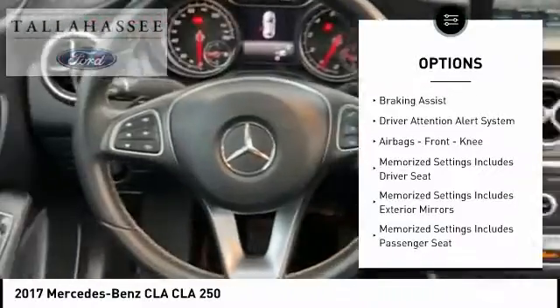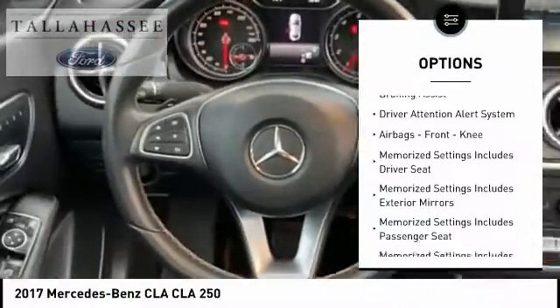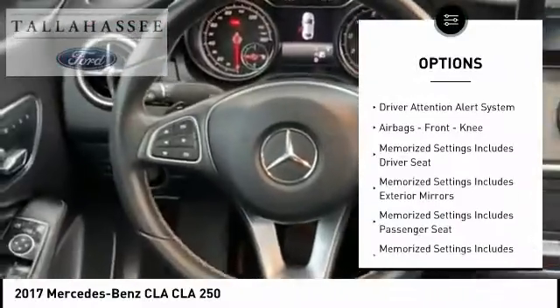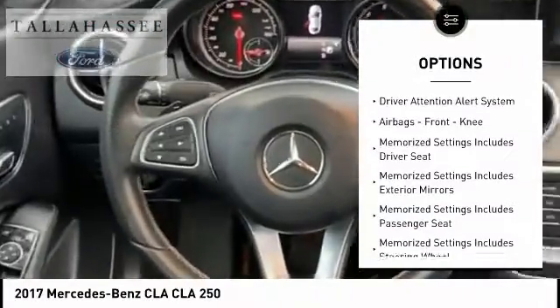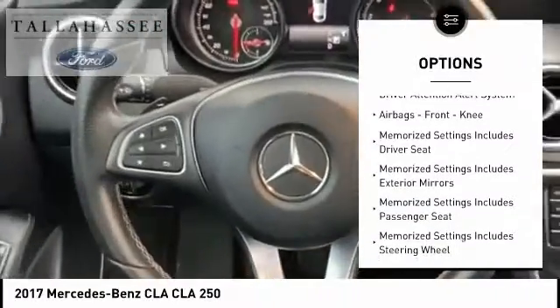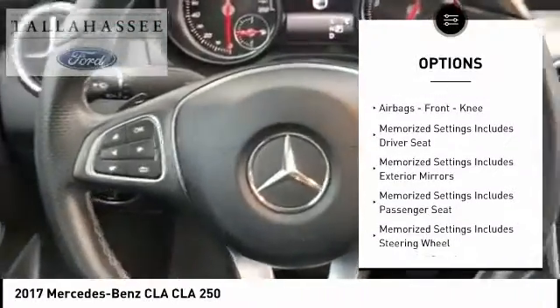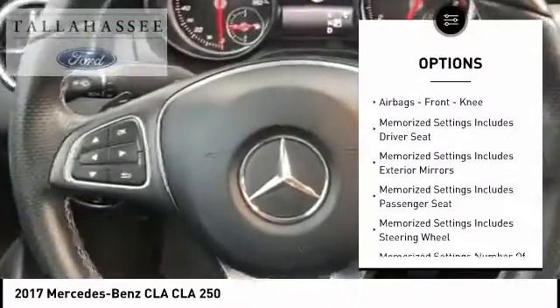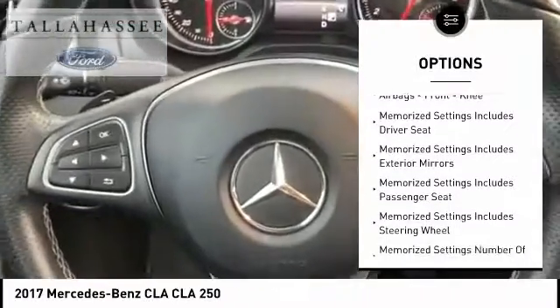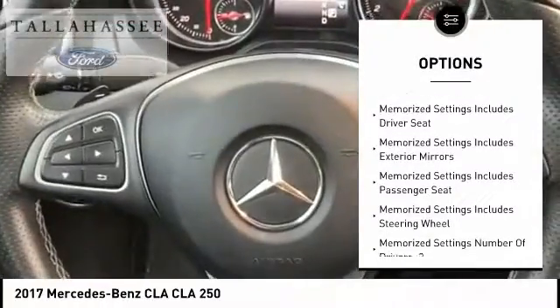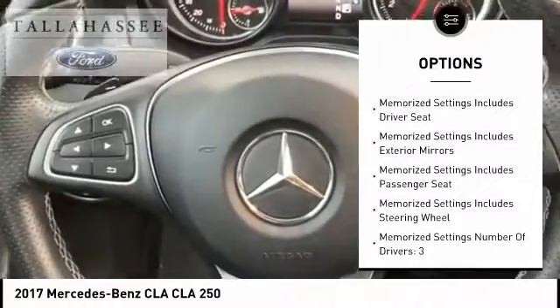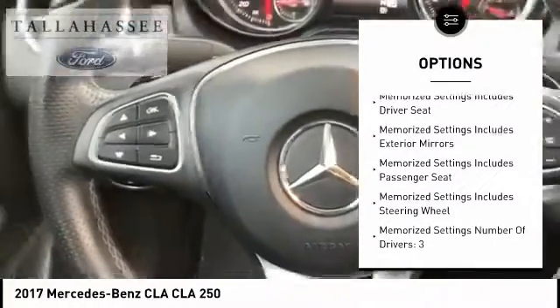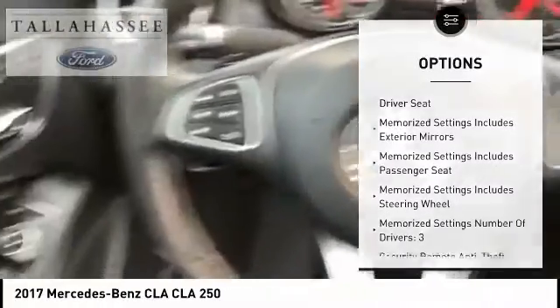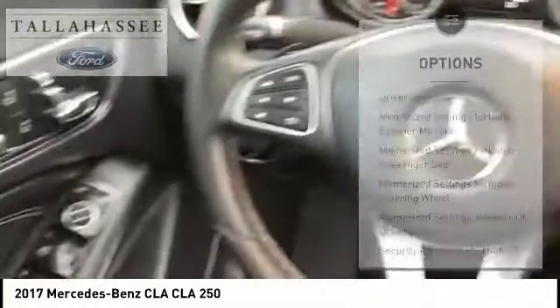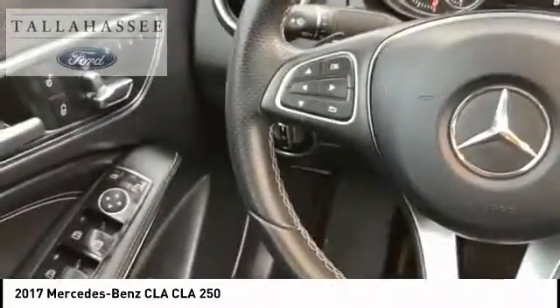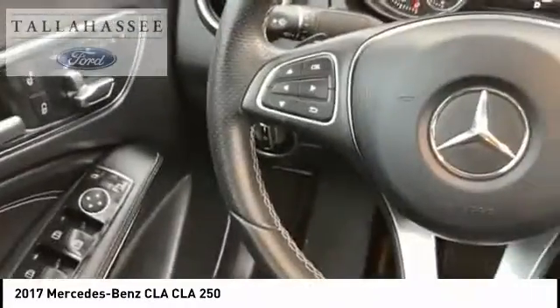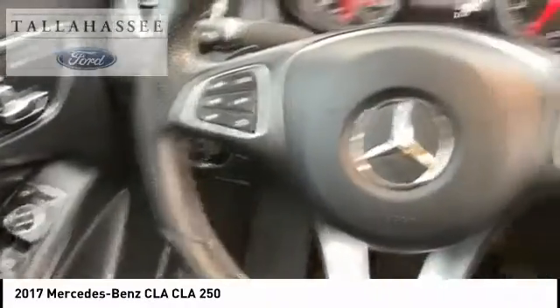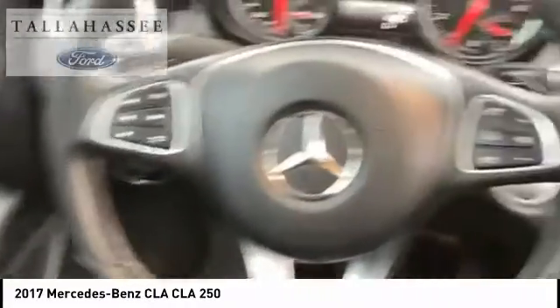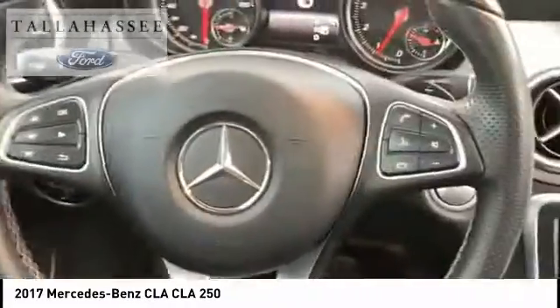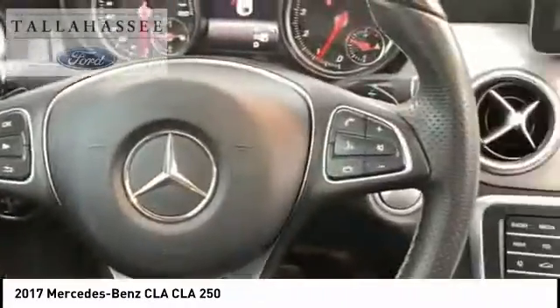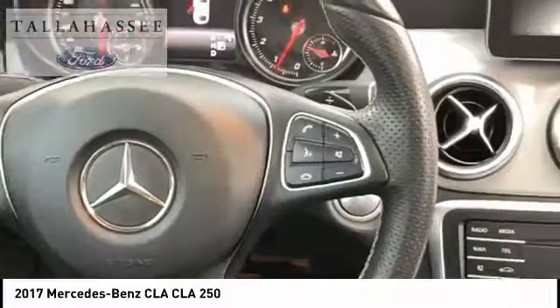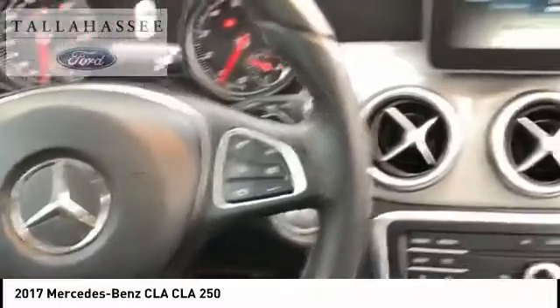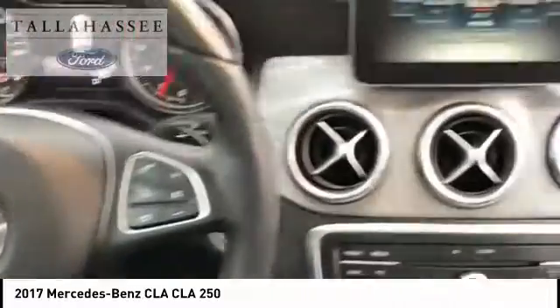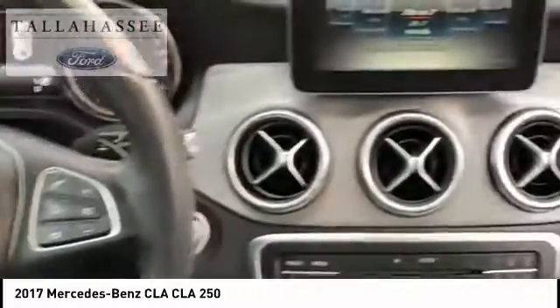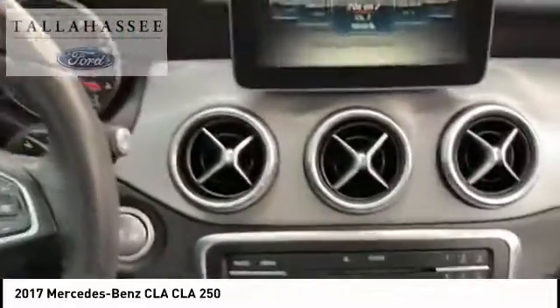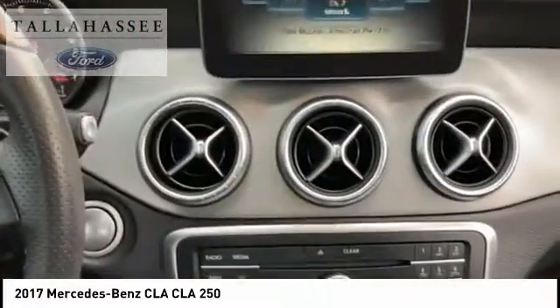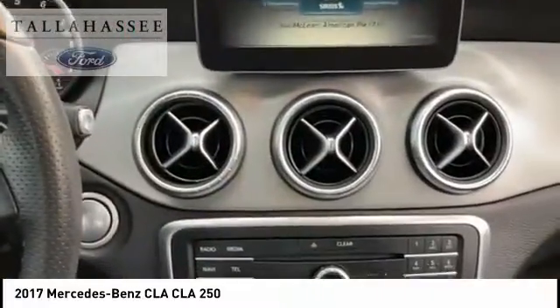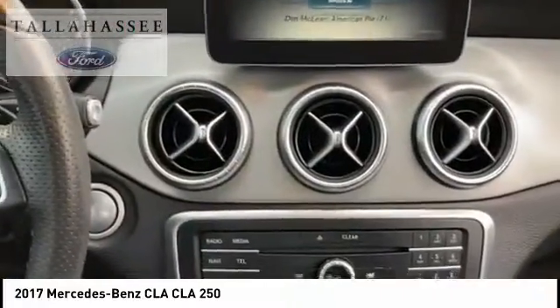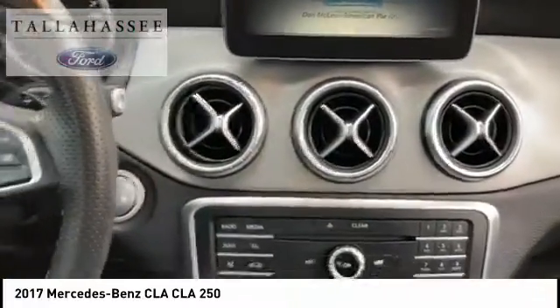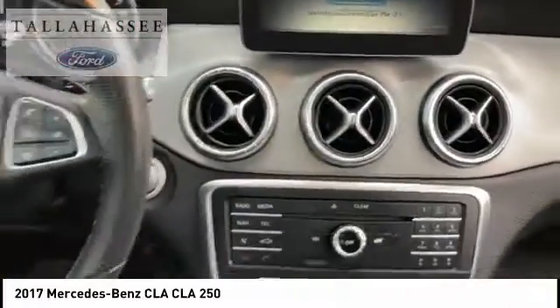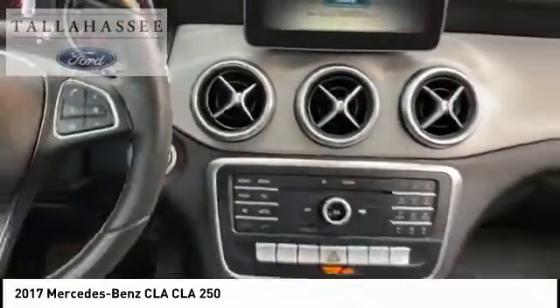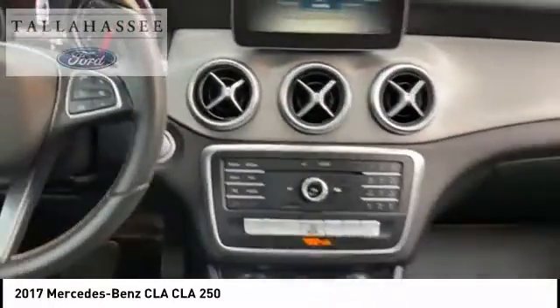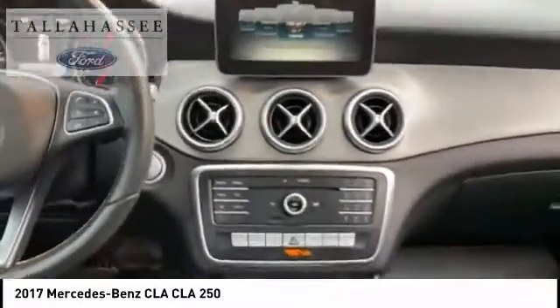Daytime running lights, power brakes, ambient lighting, braking assist, driver attention alert system, airbags, front knee.